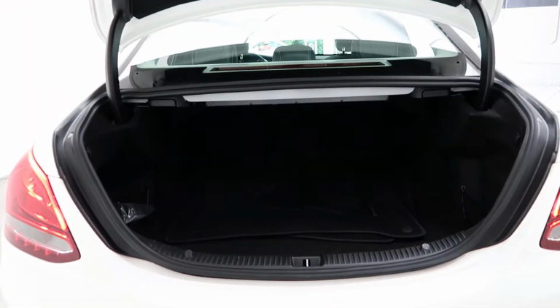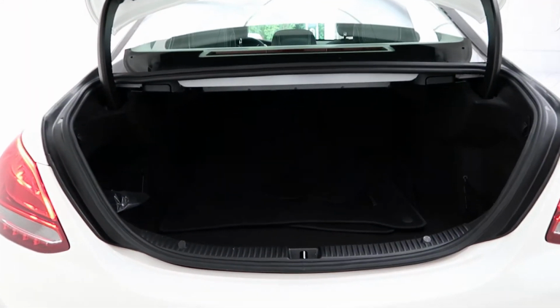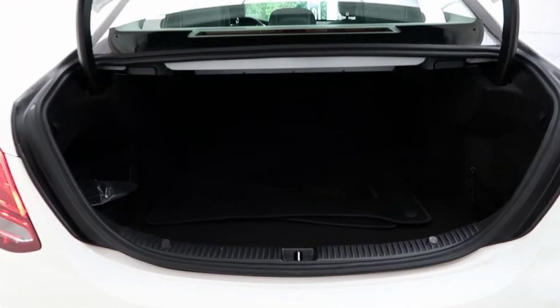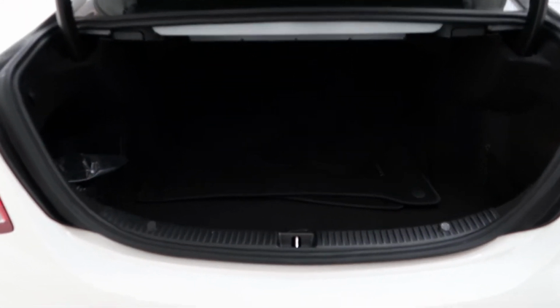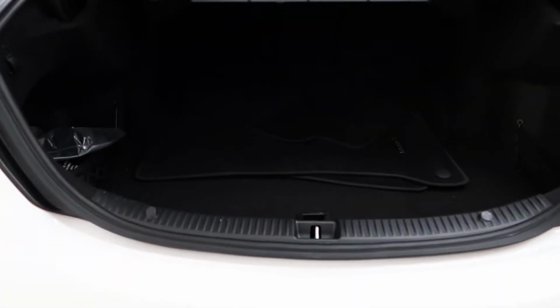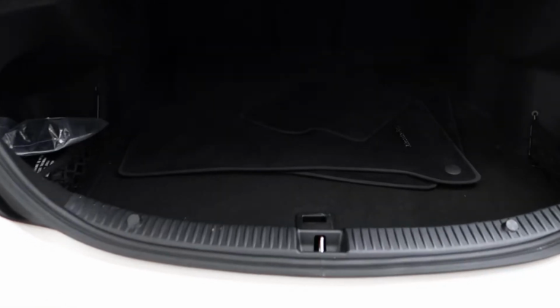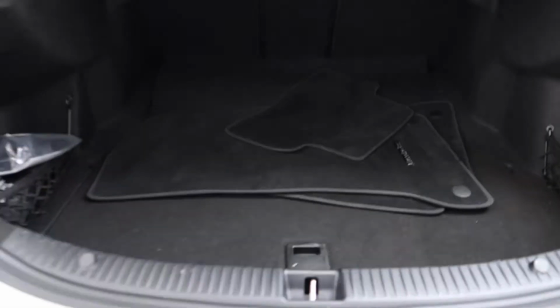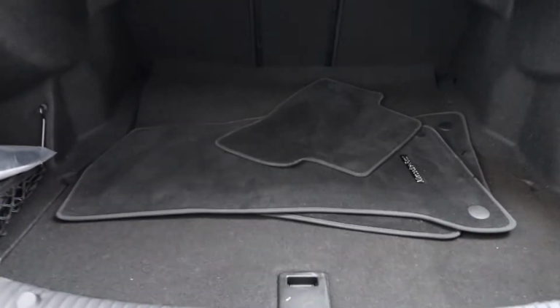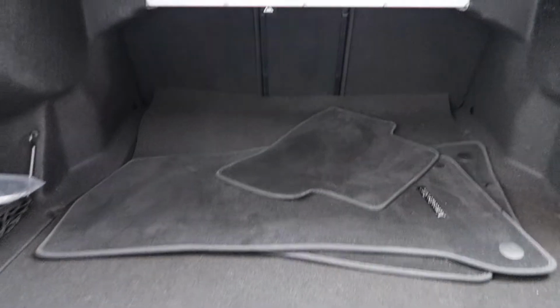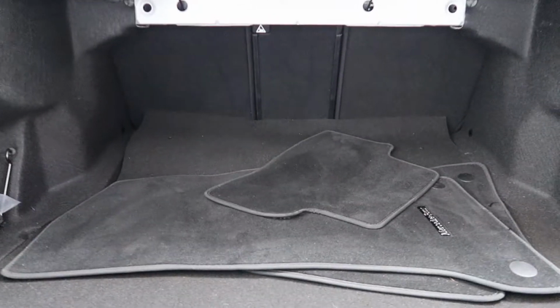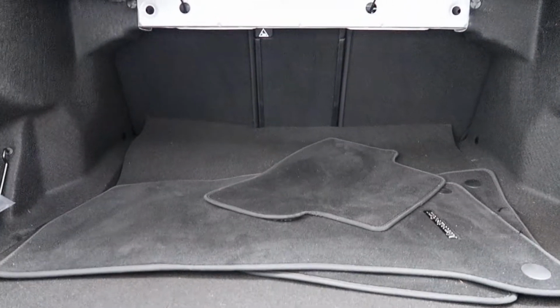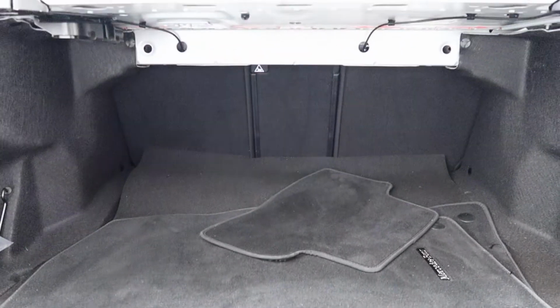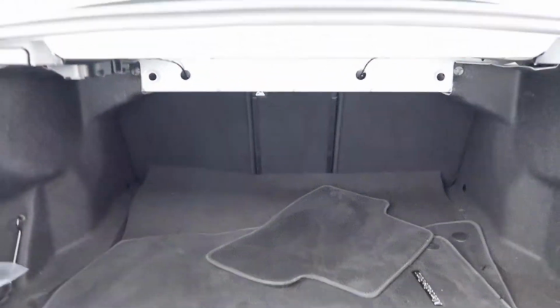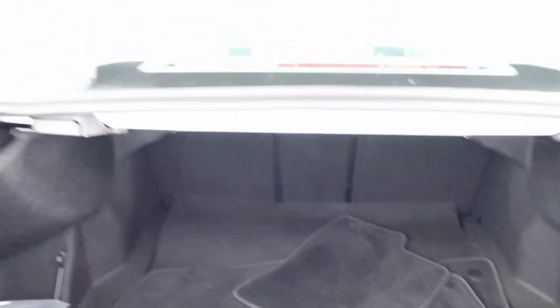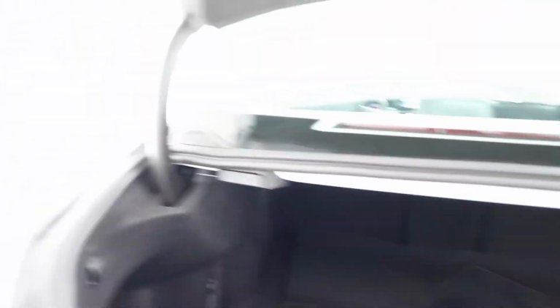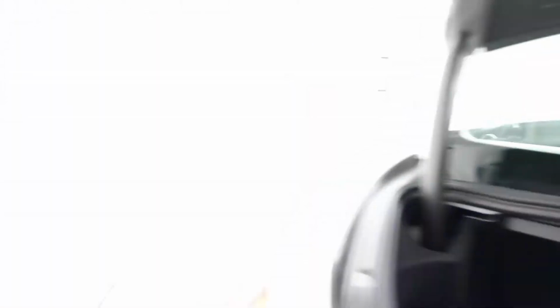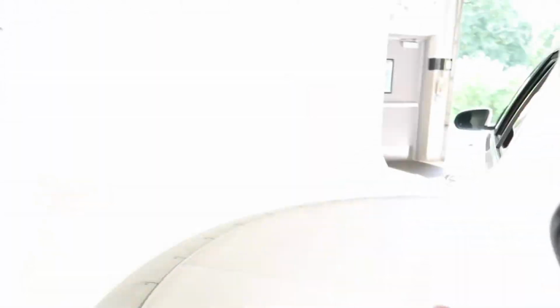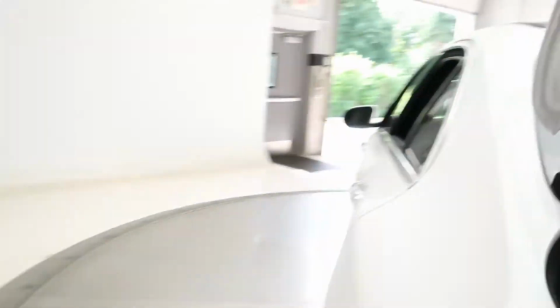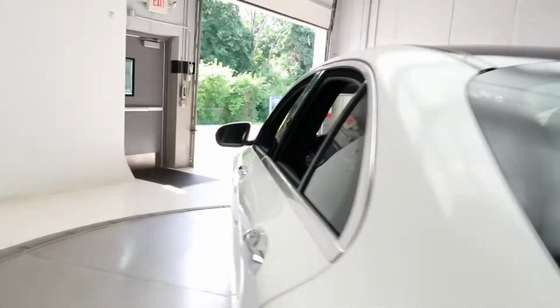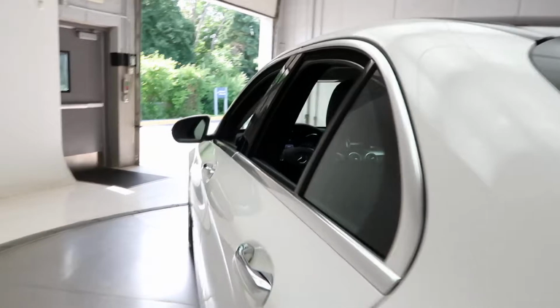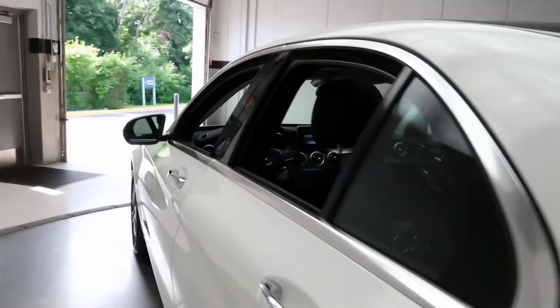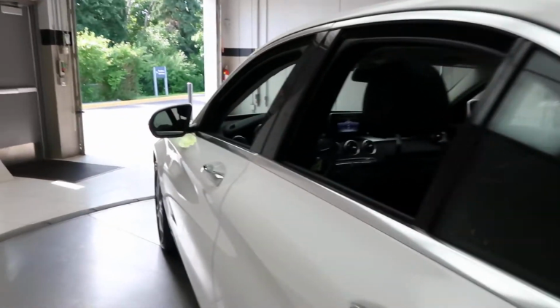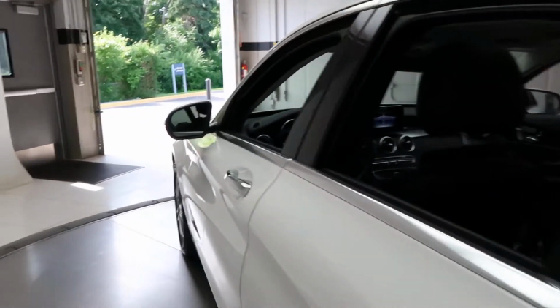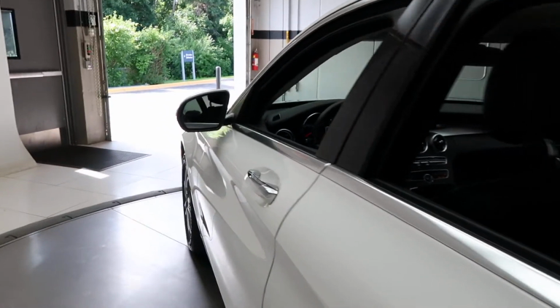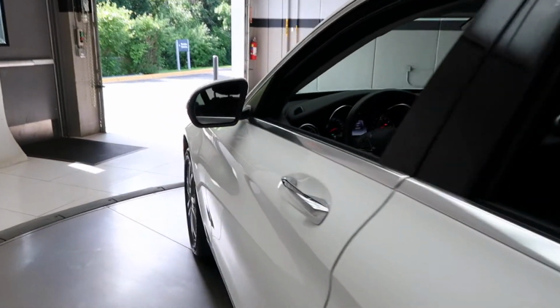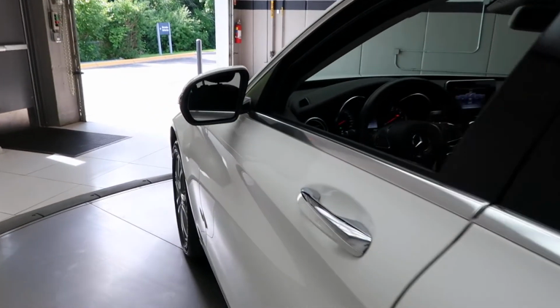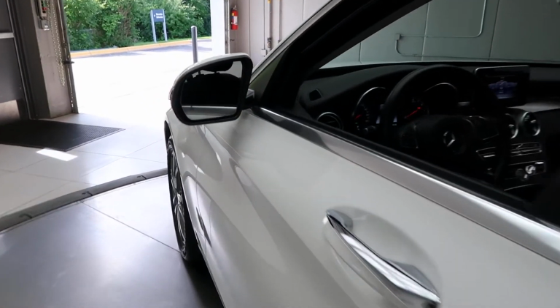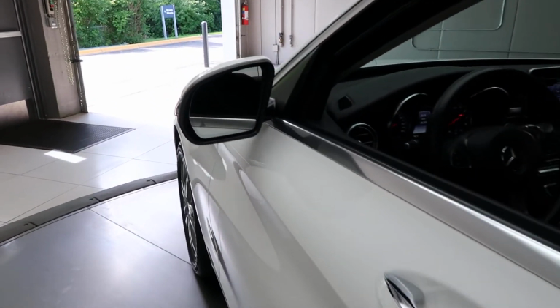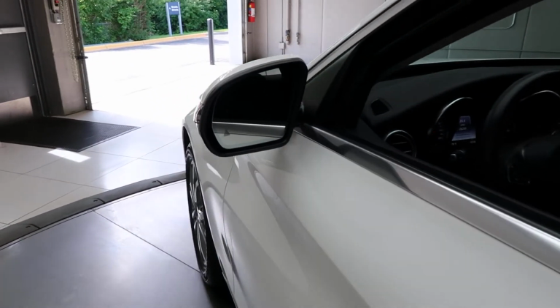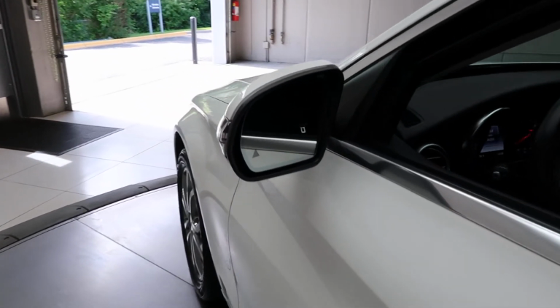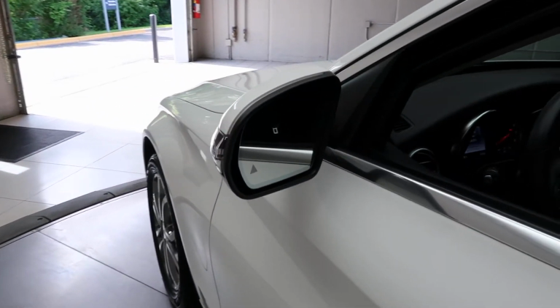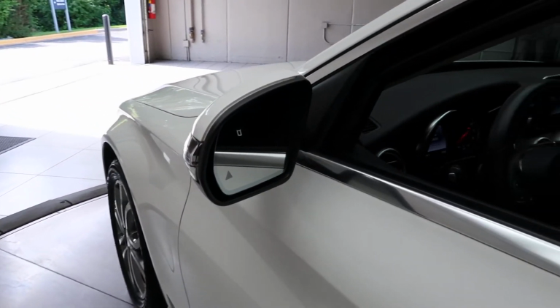Open up the trunk, we've got a clean set of floor mats. On the other side, this one does come with the Premium One package, which is going to give you blind spot assist.